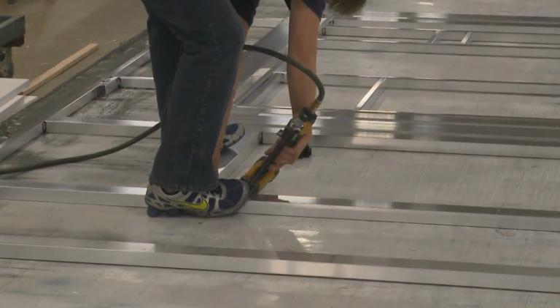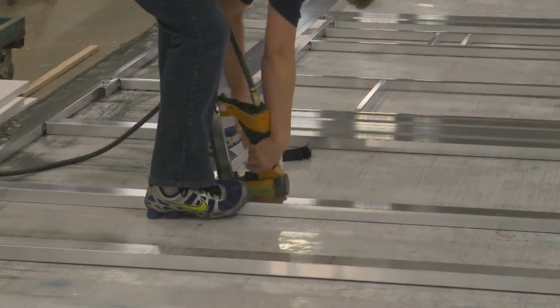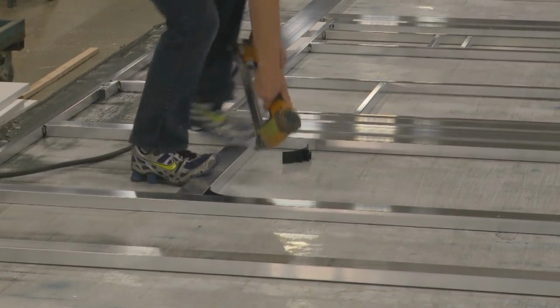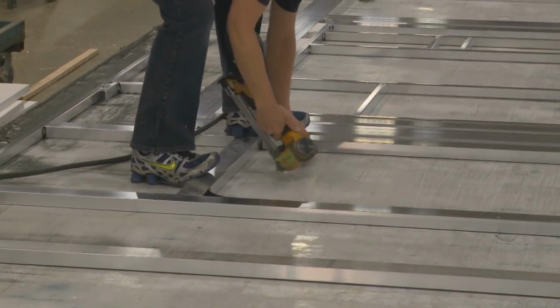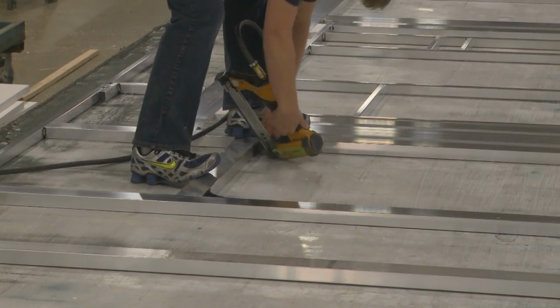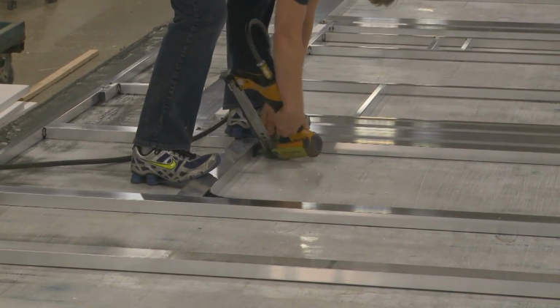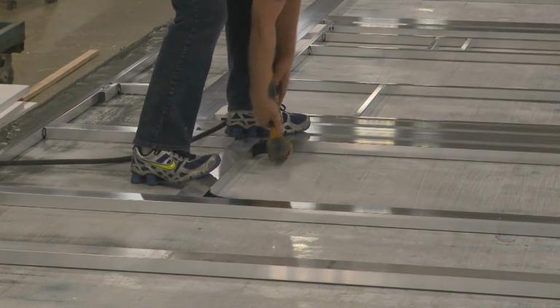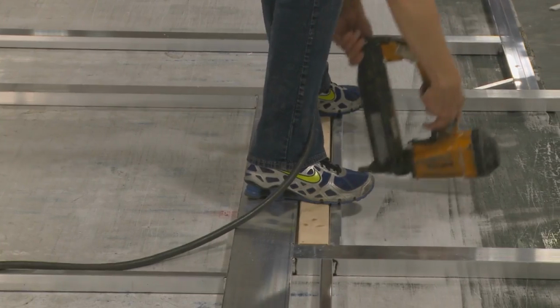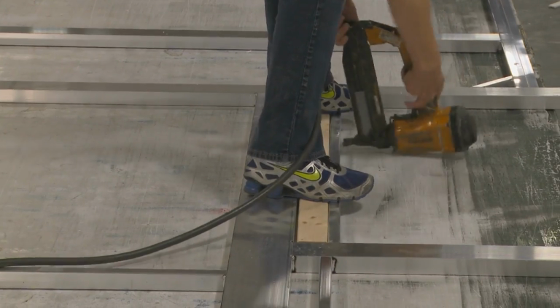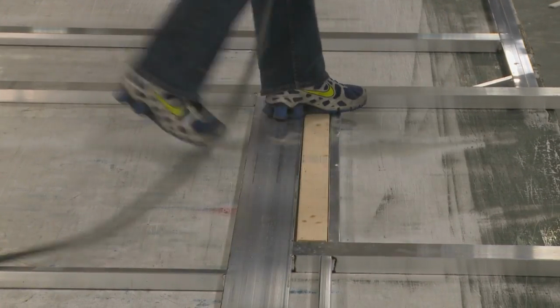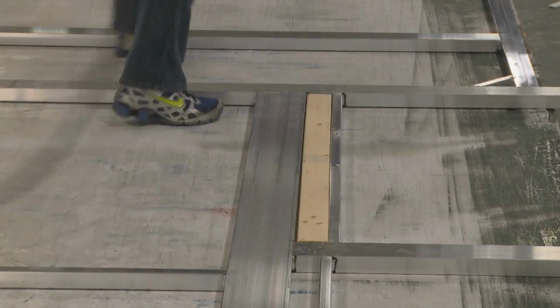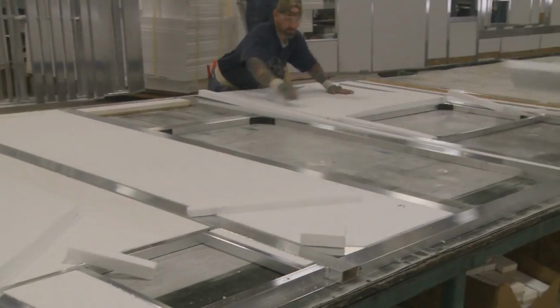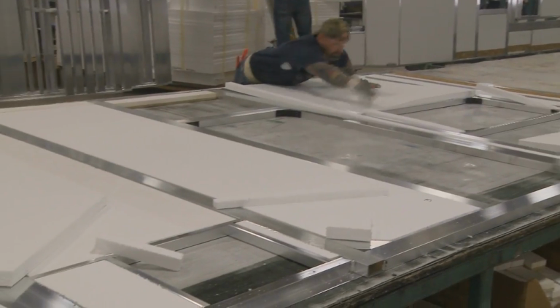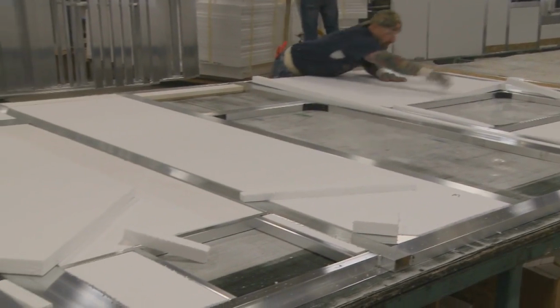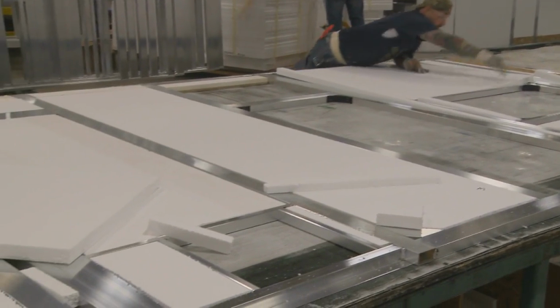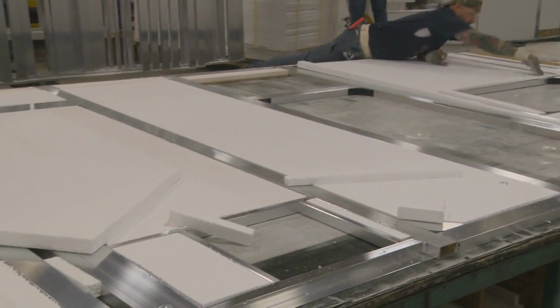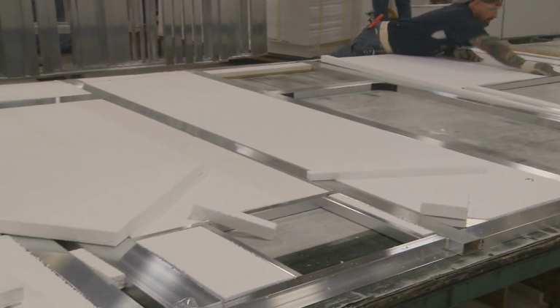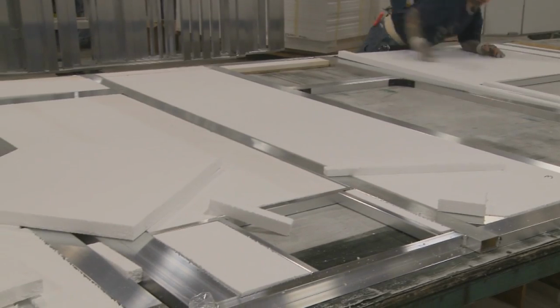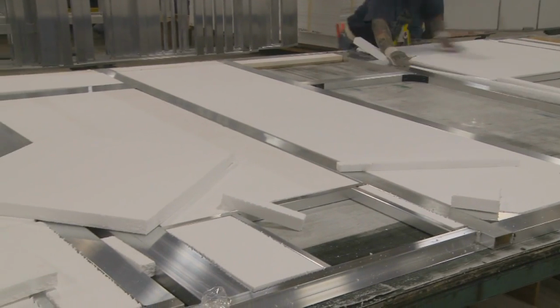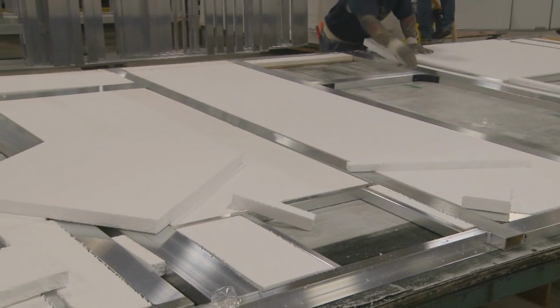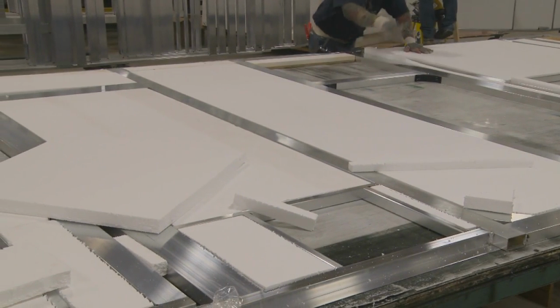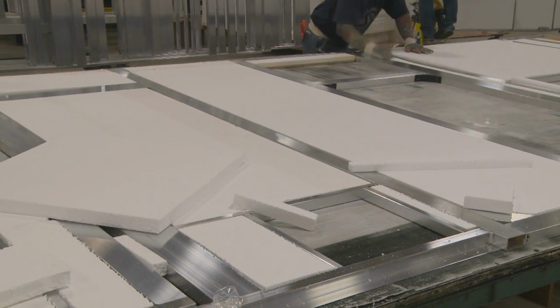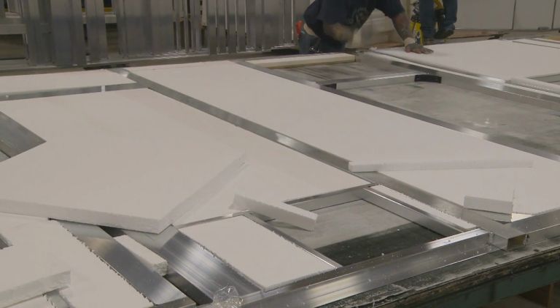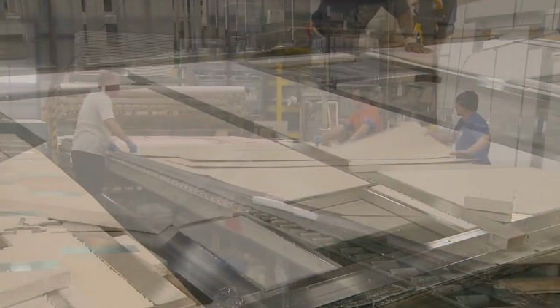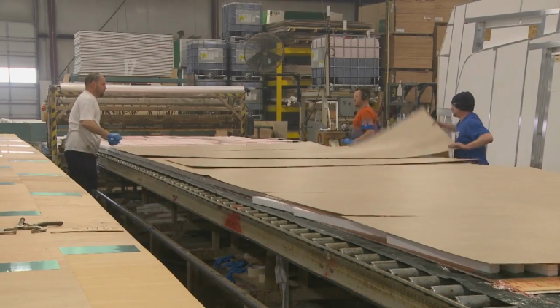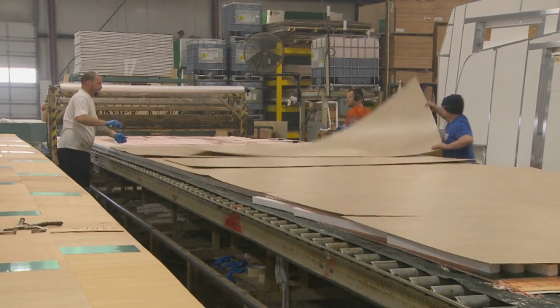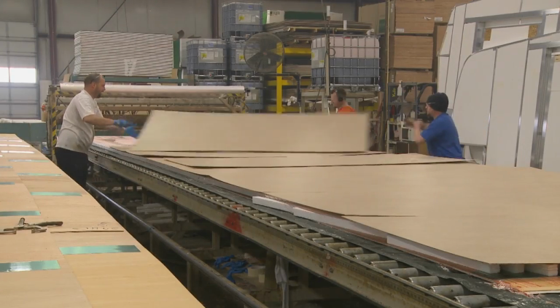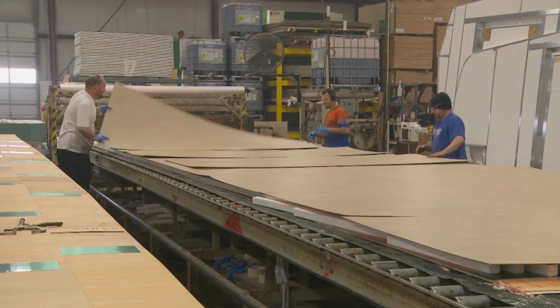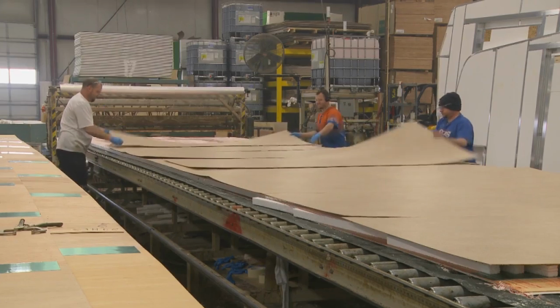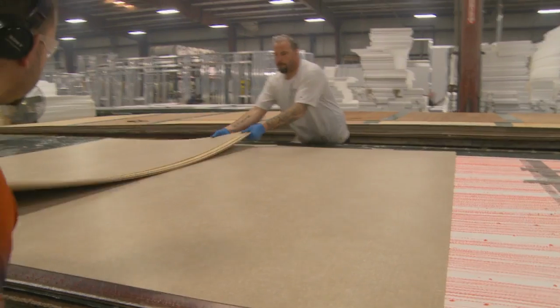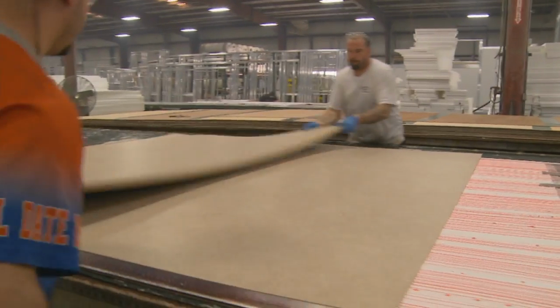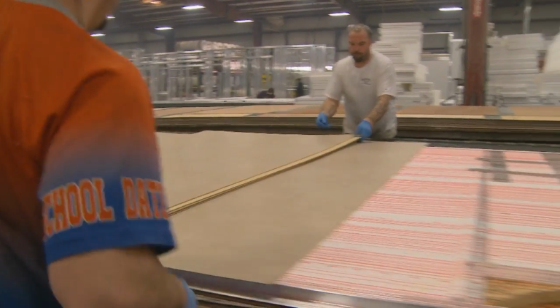This ensures you a waterproof, comfortable coach for years to come. Next, we install high-density R10 2-inch block foam insulation. The decorative interior wall panels are then put into place.